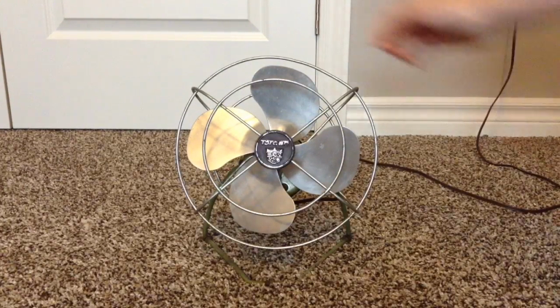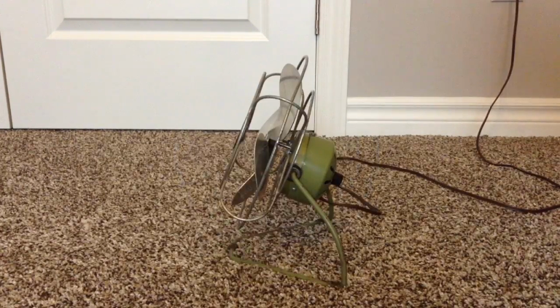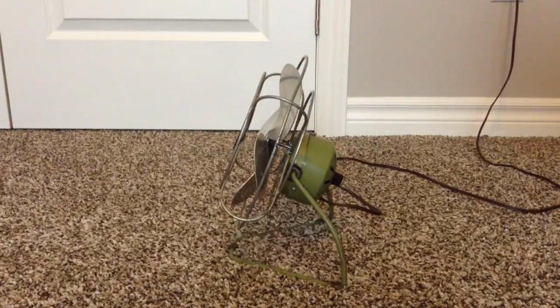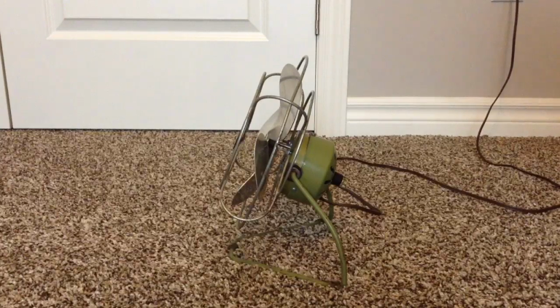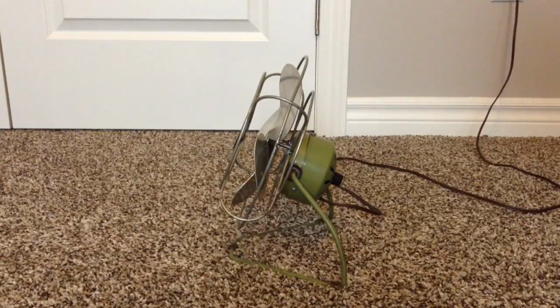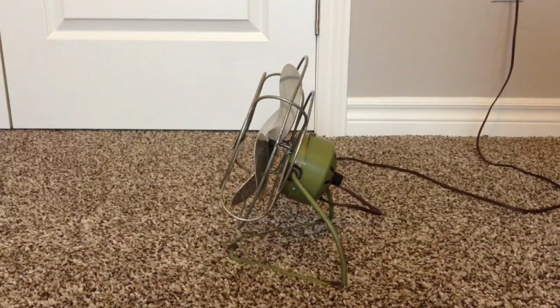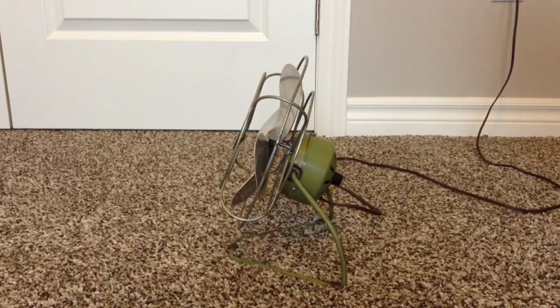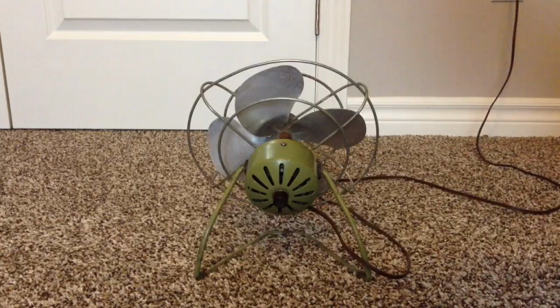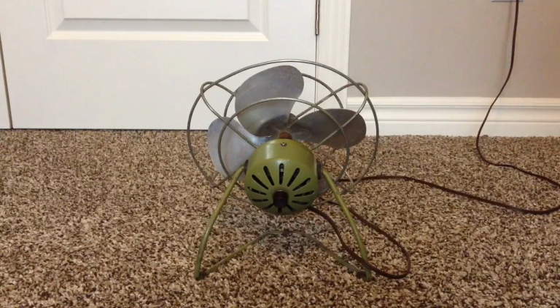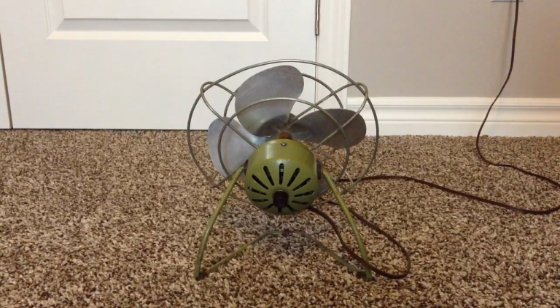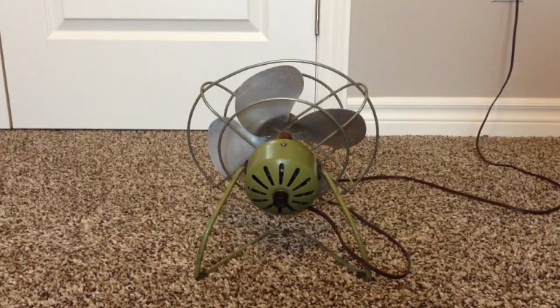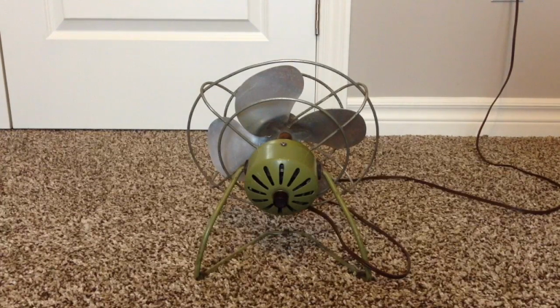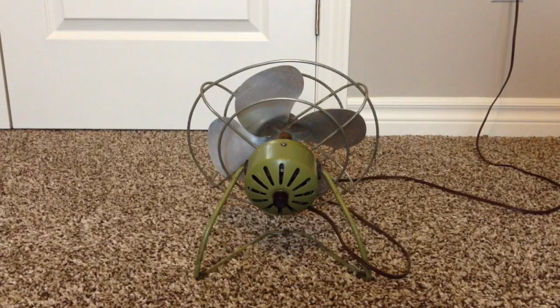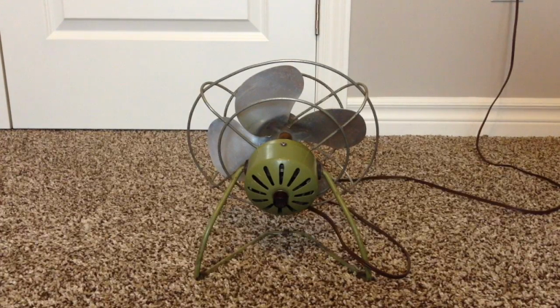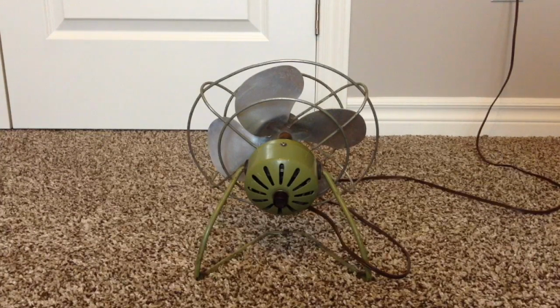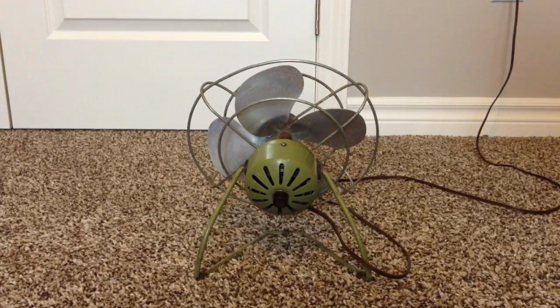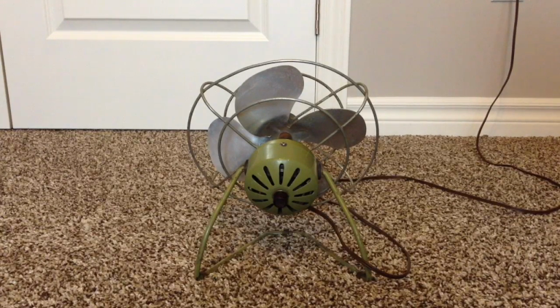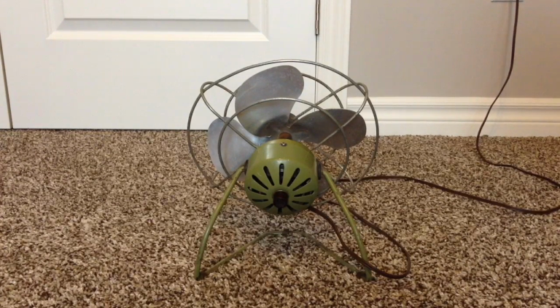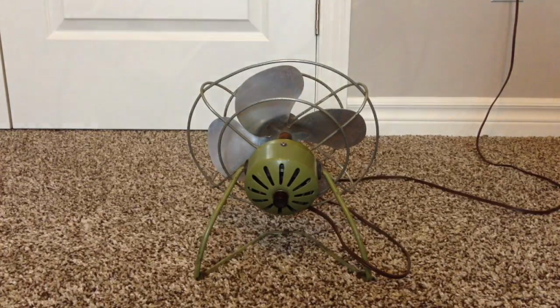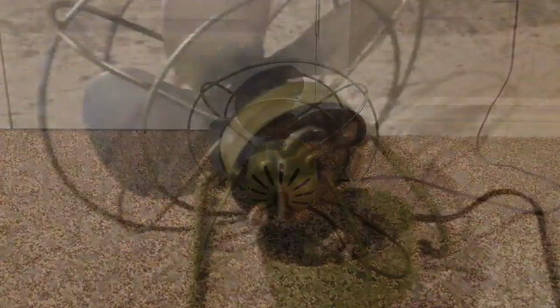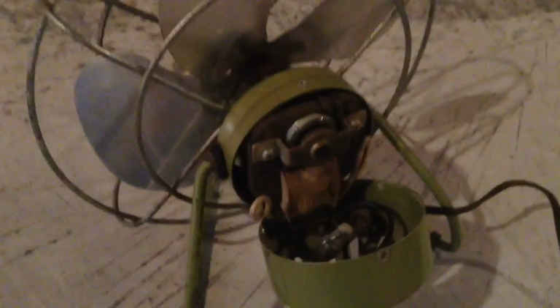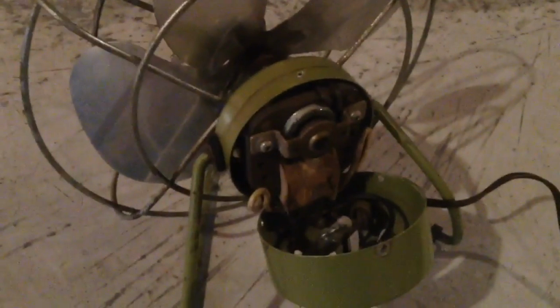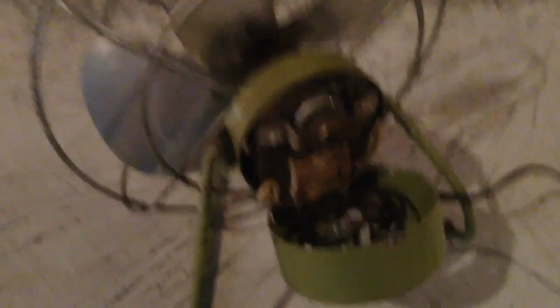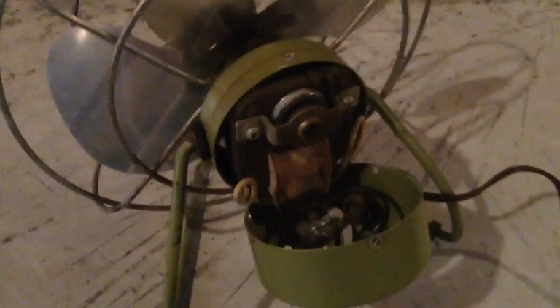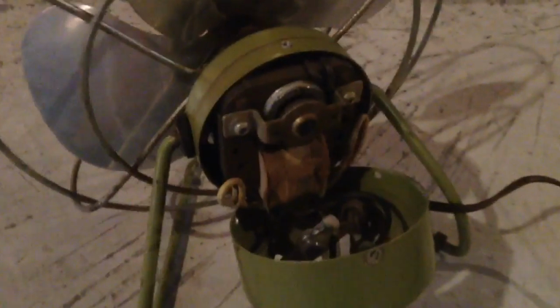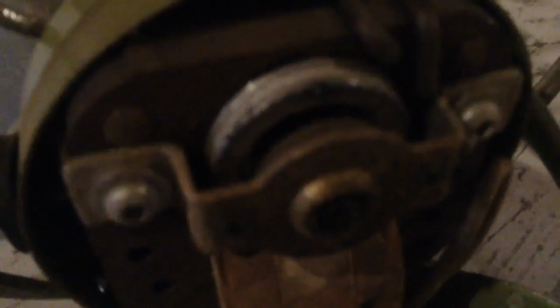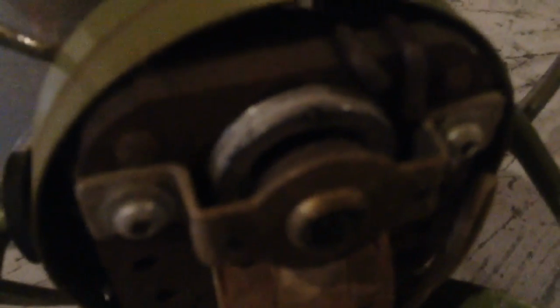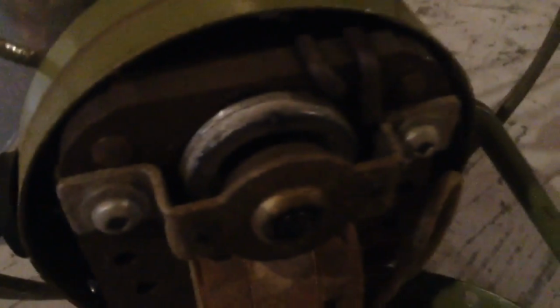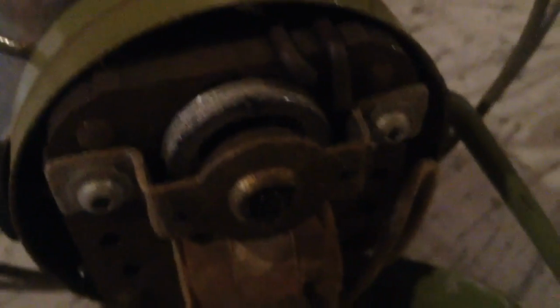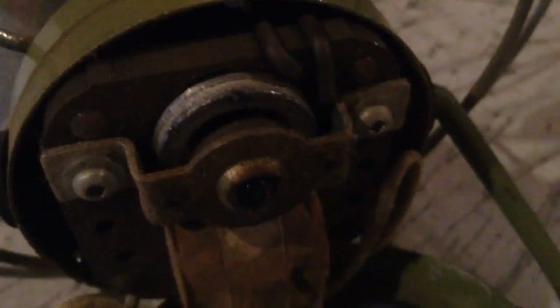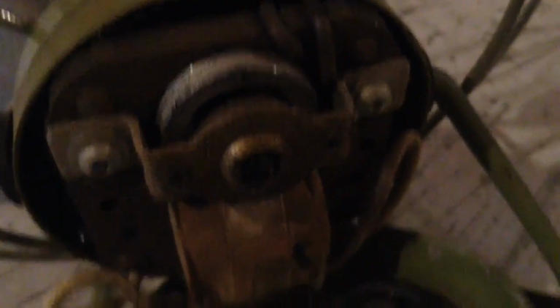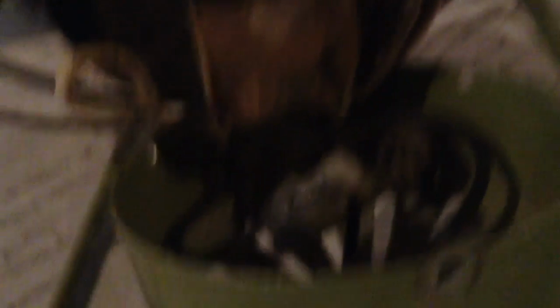This side. Back. Okay, so I just opened the motor. I'm gonna clean that out.